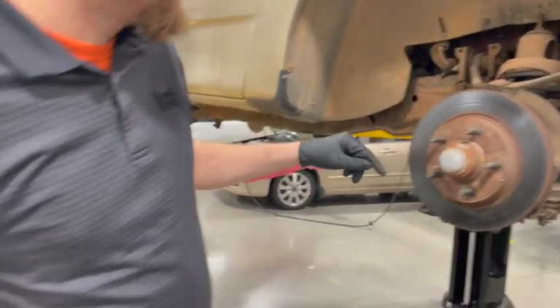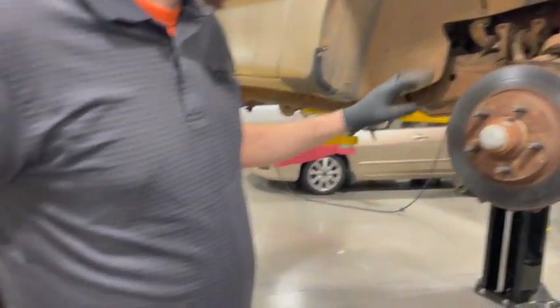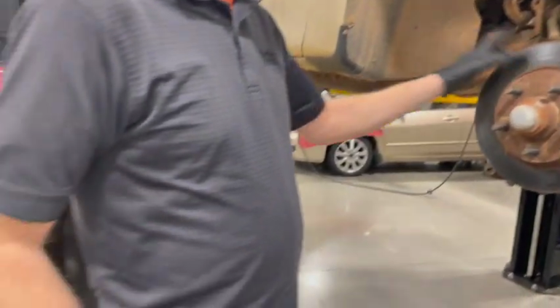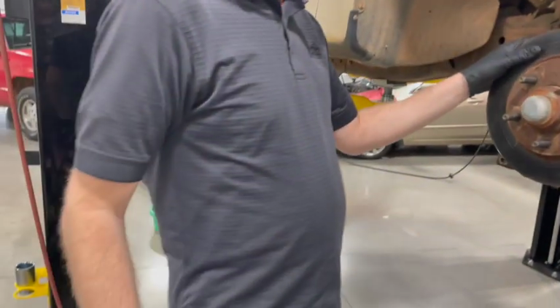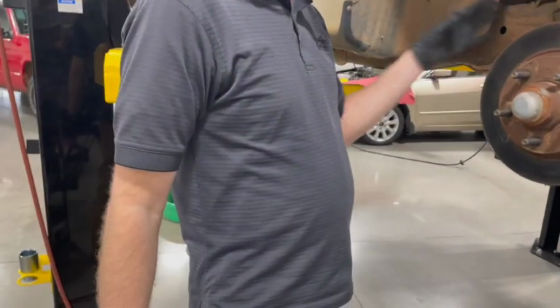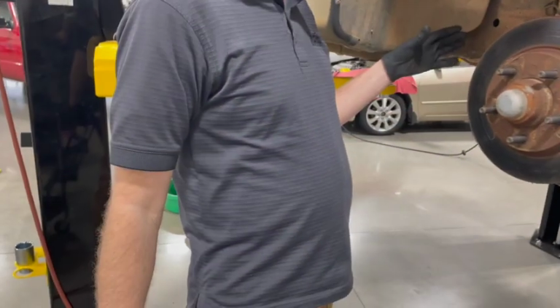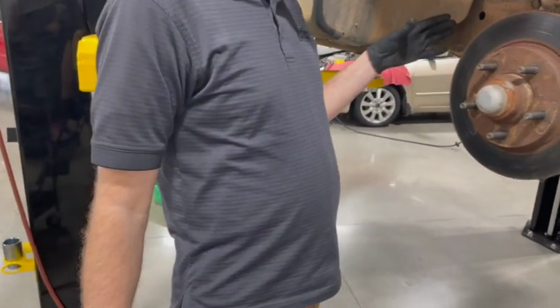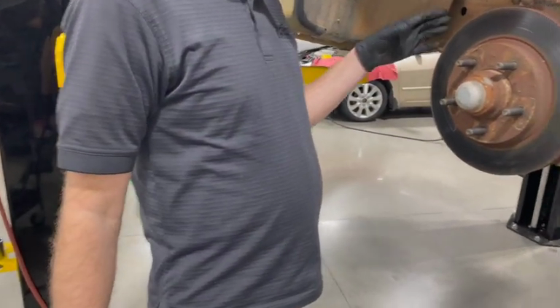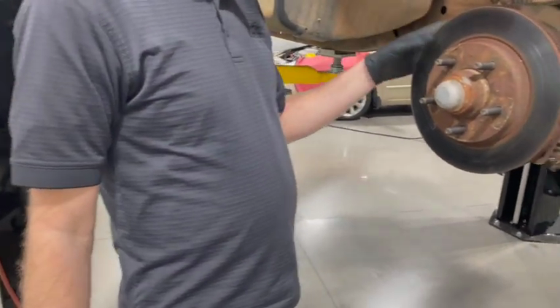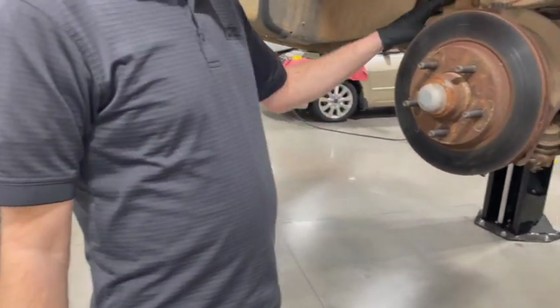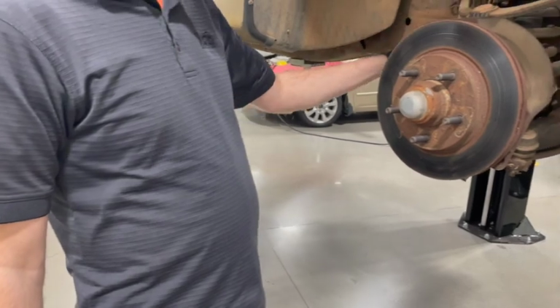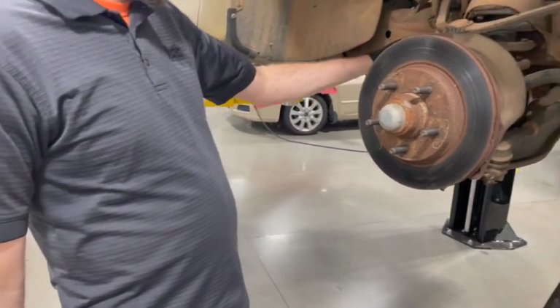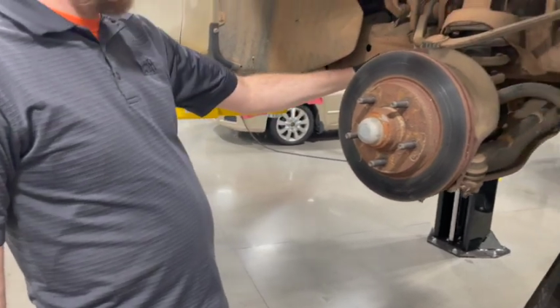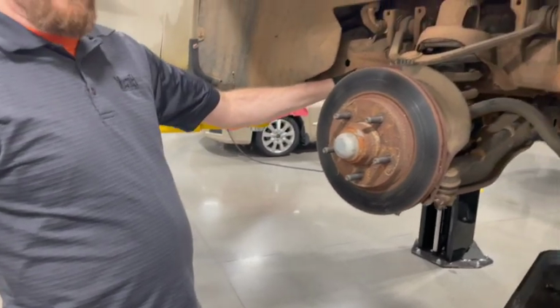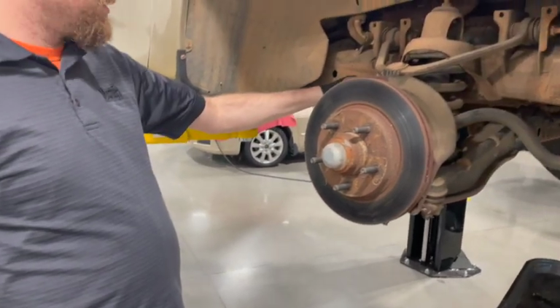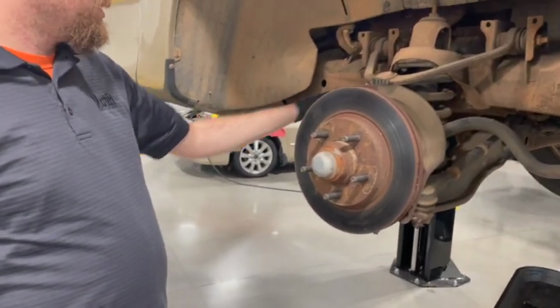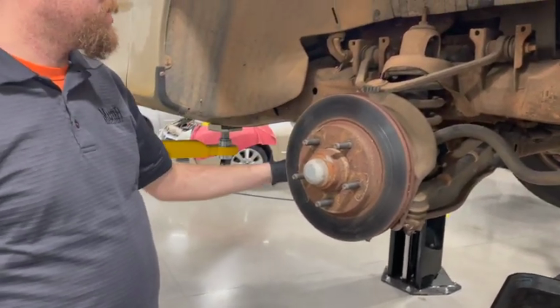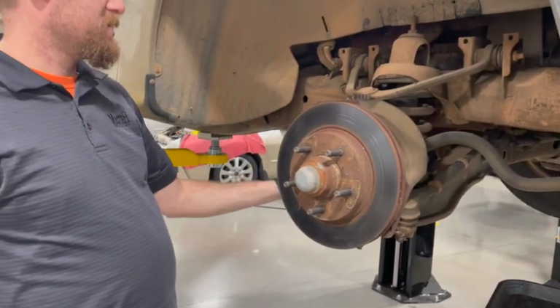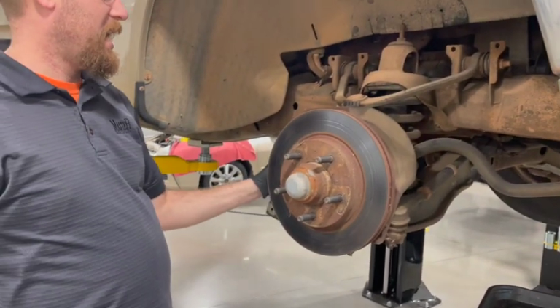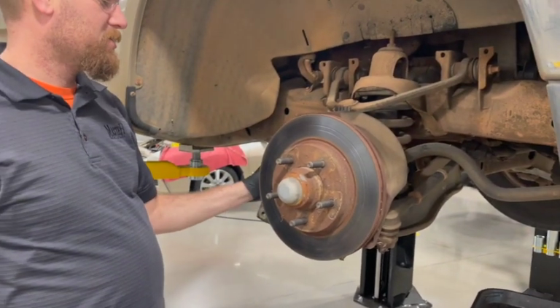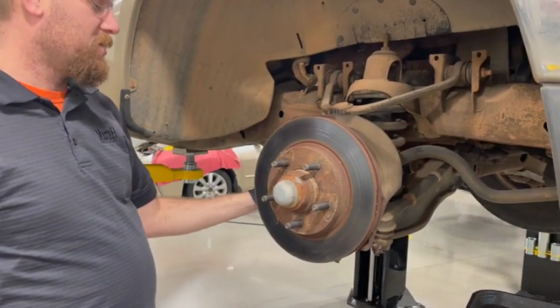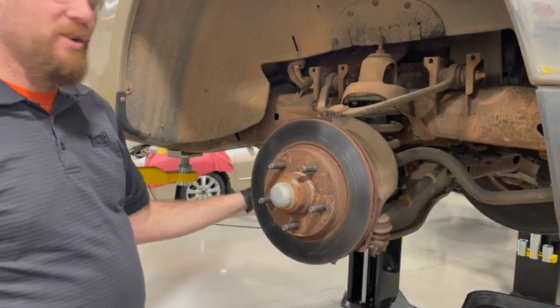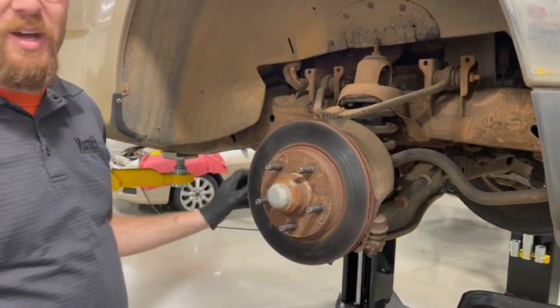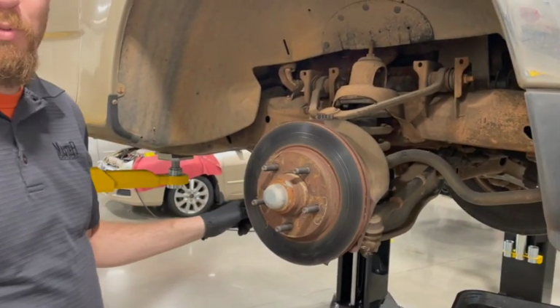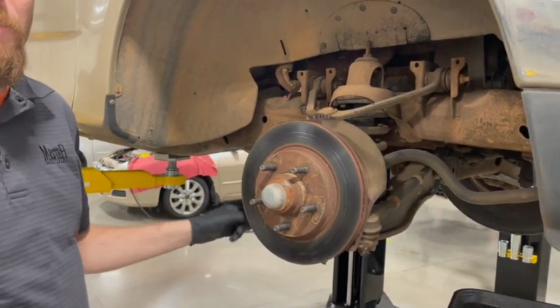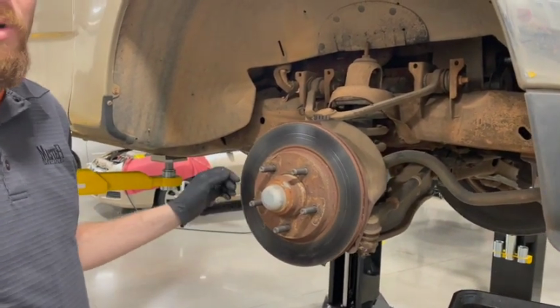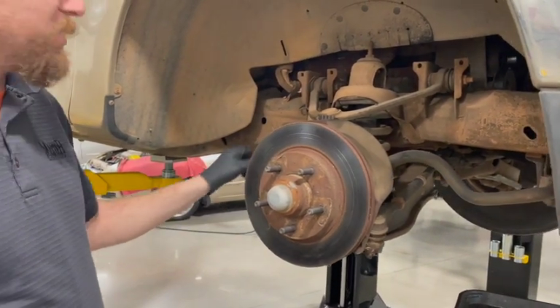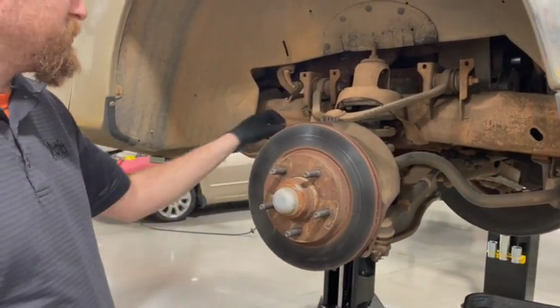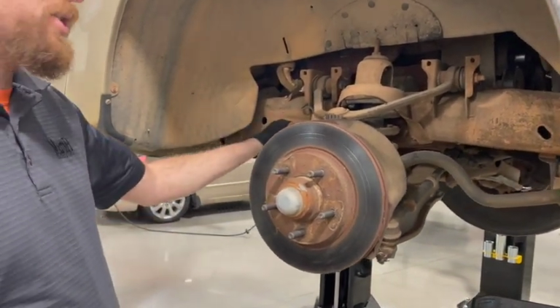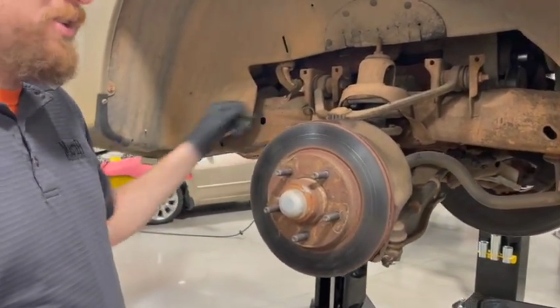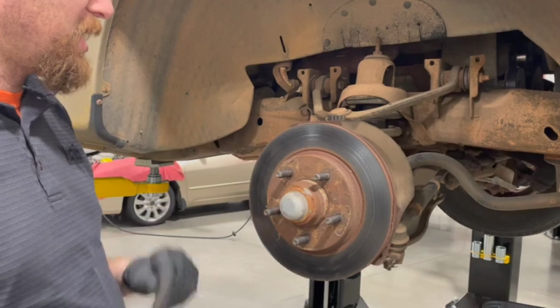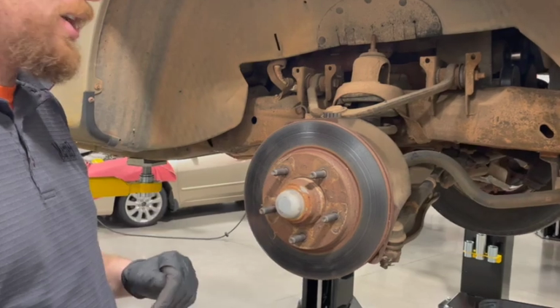We've already removed the brakes. We get those out of the way and hang them up with one of these hangers so they're not supported by the brake hose. Make sure you have it hung up.